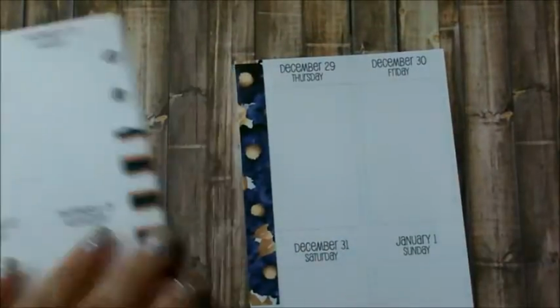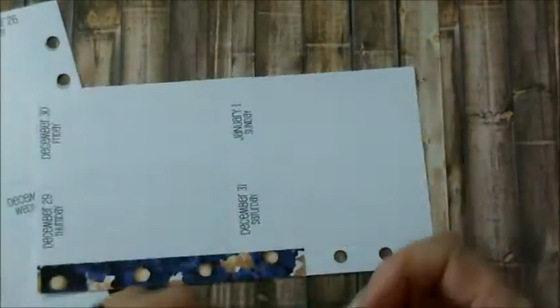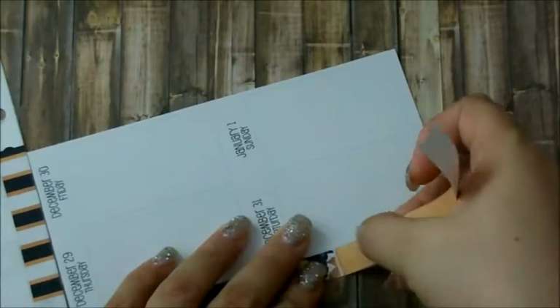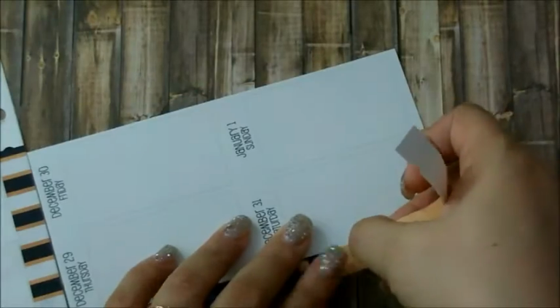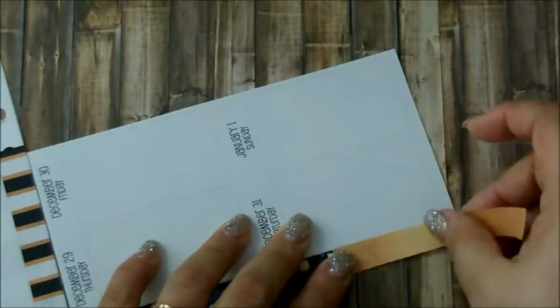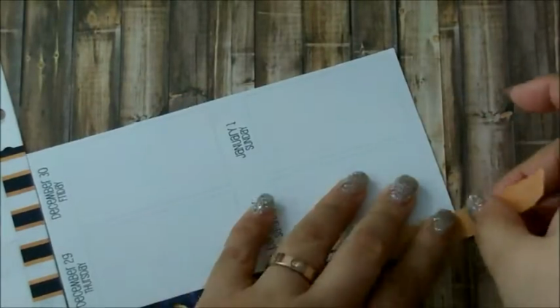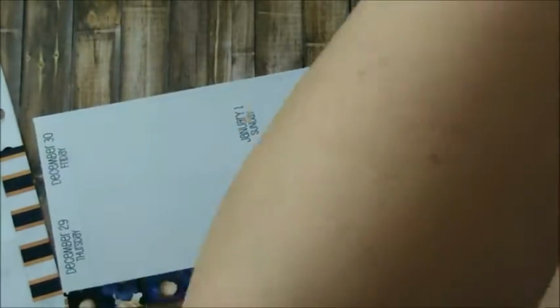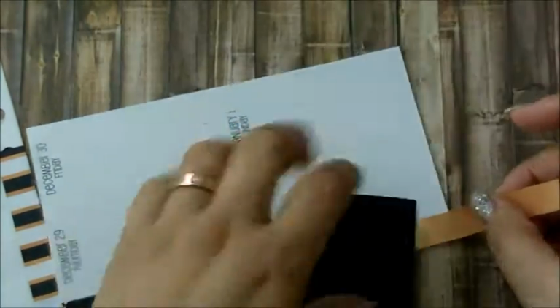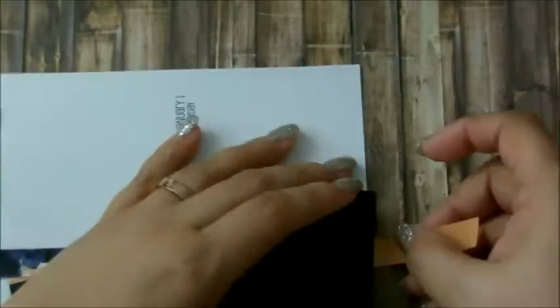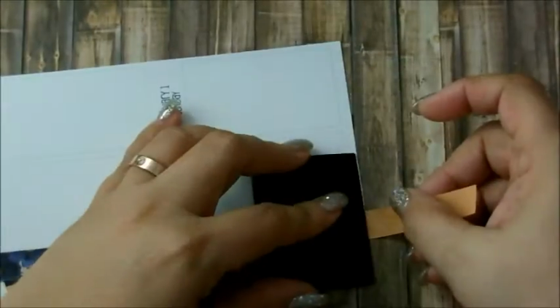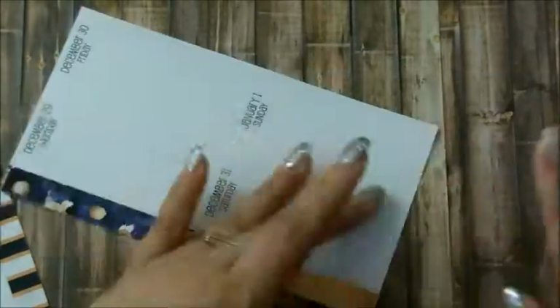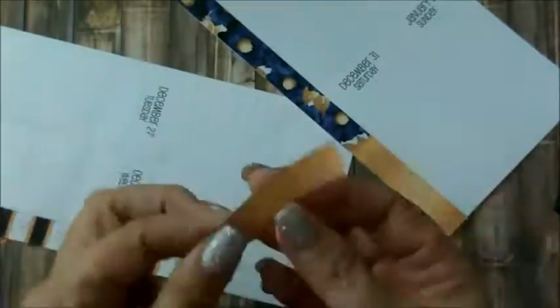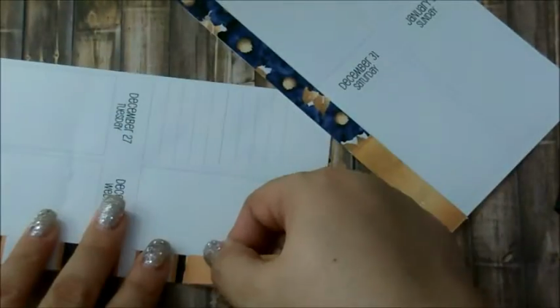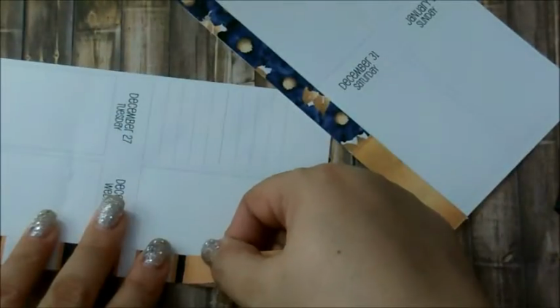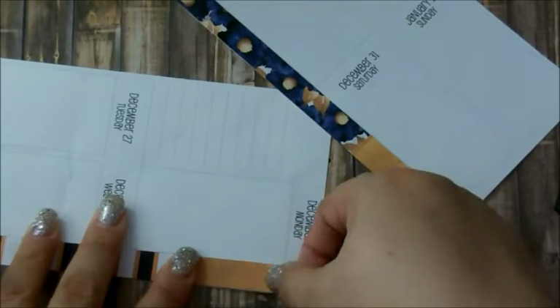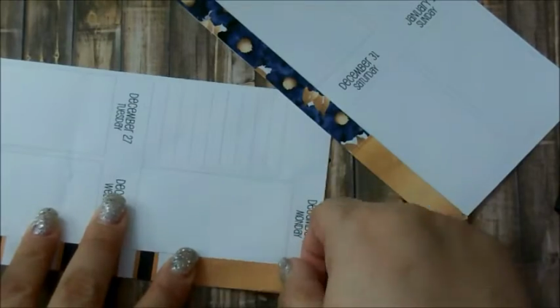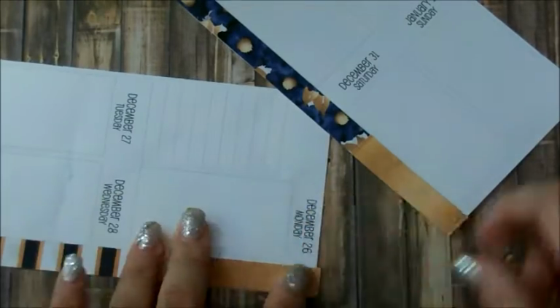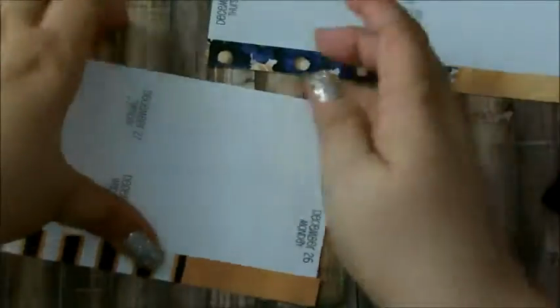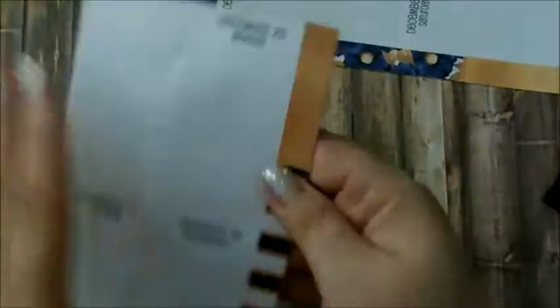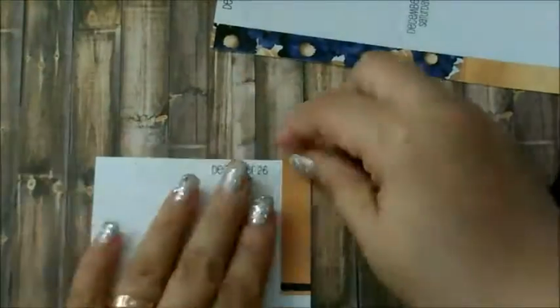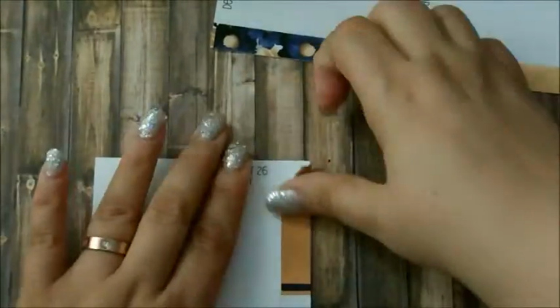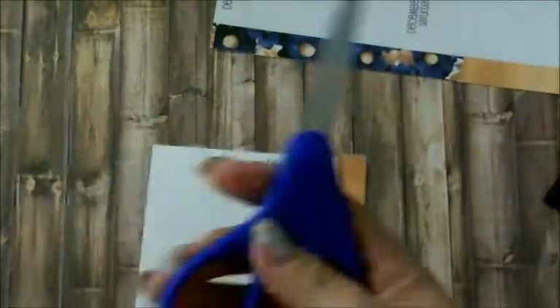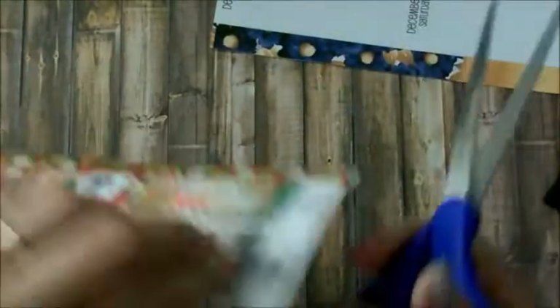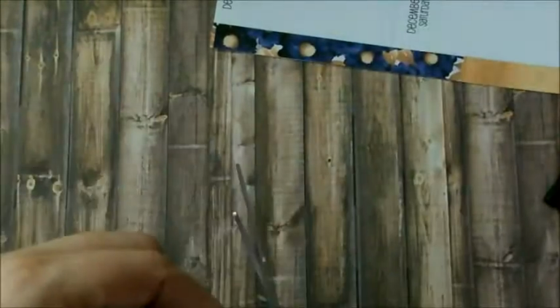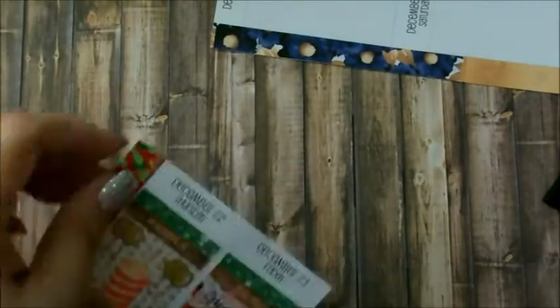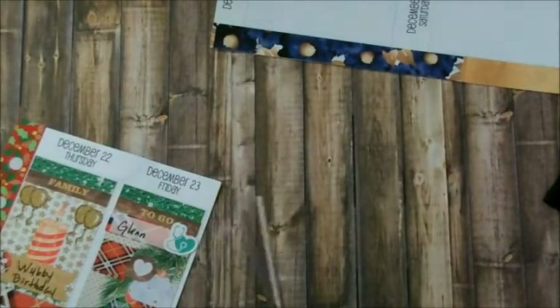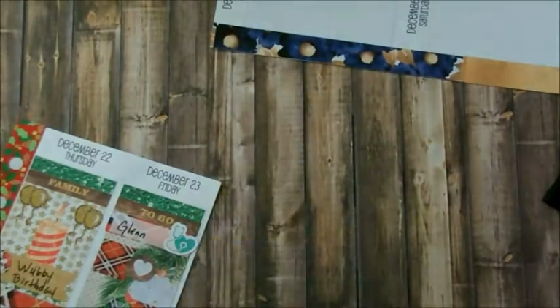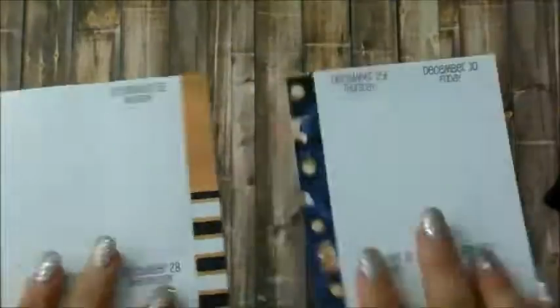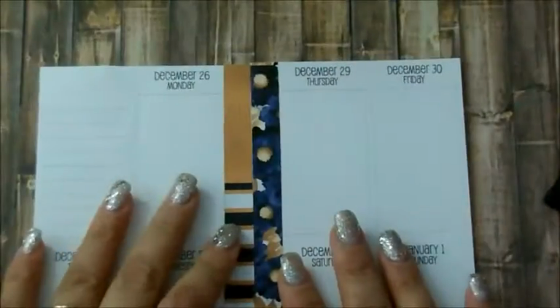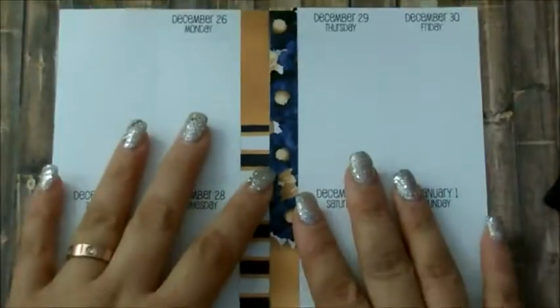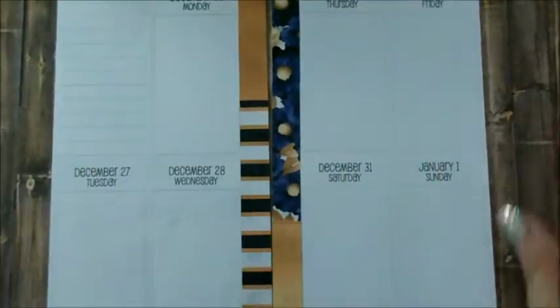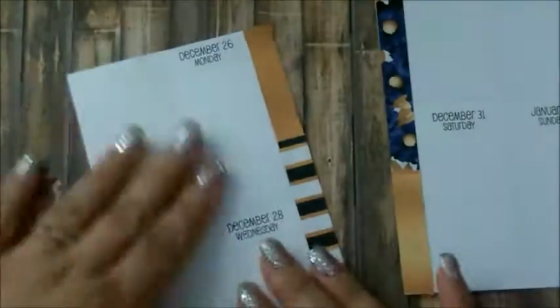Since there are three strips, I used one half of this gold strip on the bottom of this page and the other half on the top, so it really worked out well. And I'm just cutting a little tiny sliver that was left over.